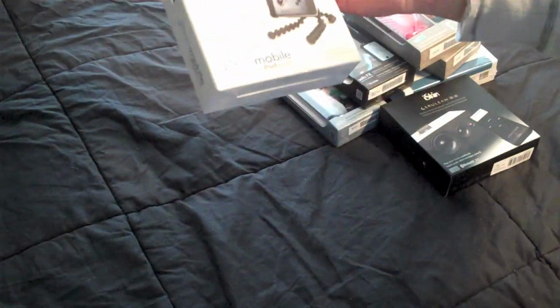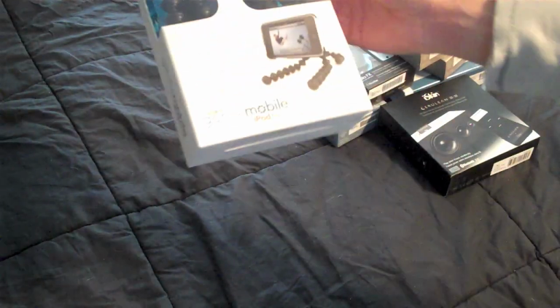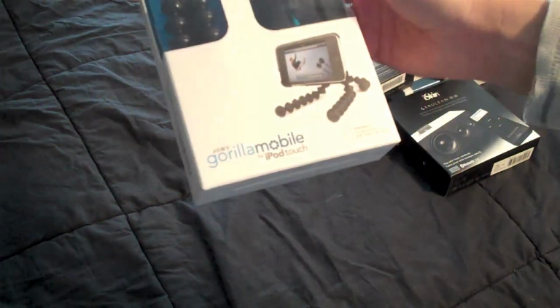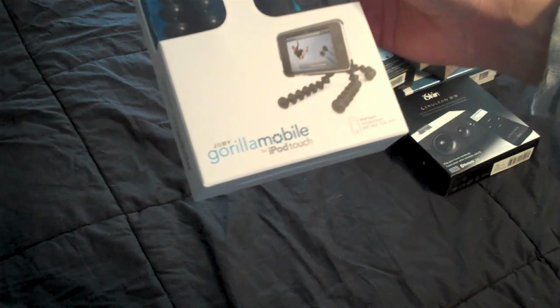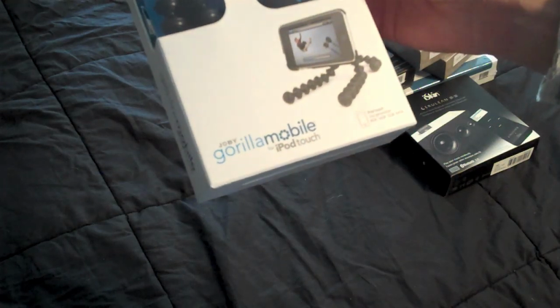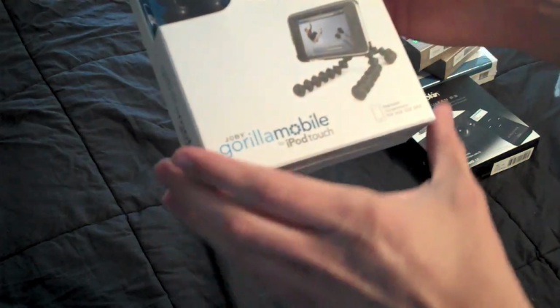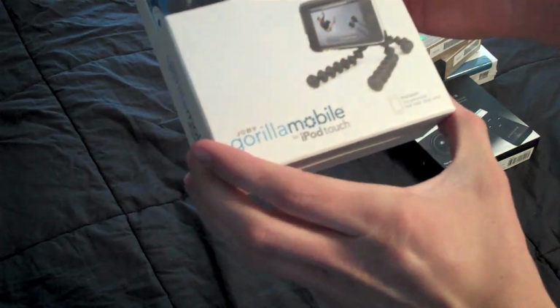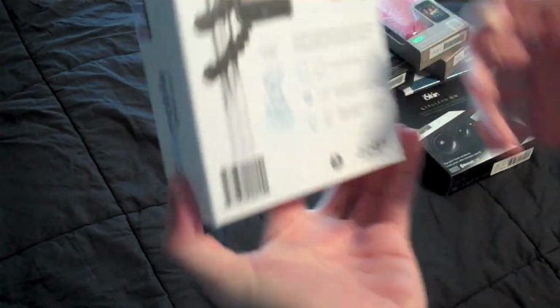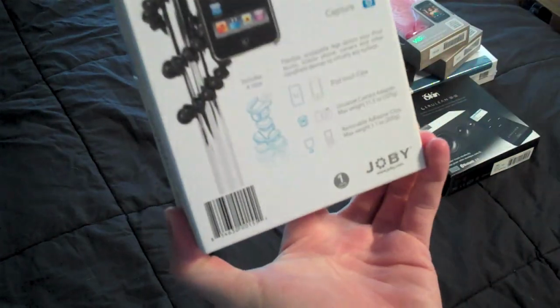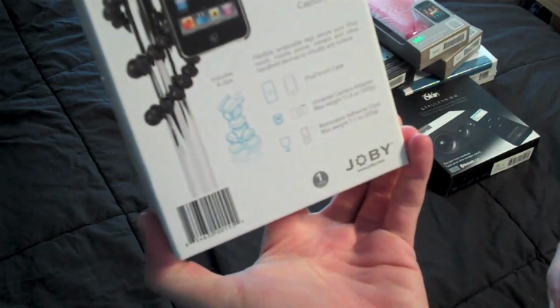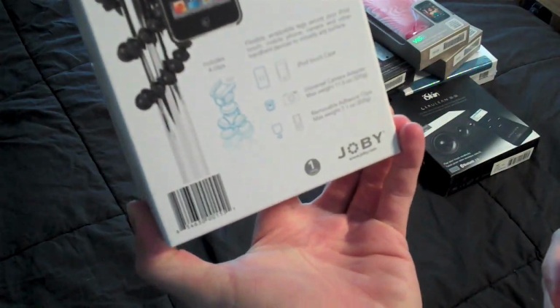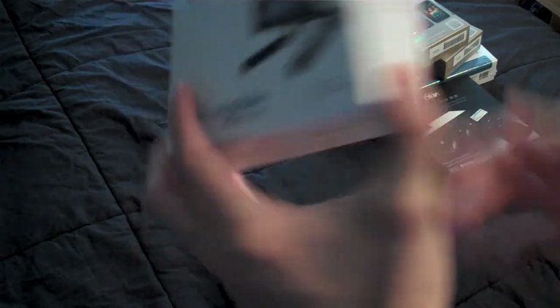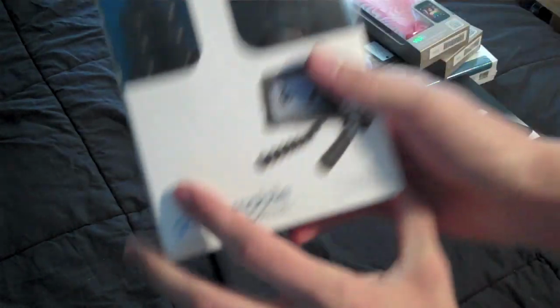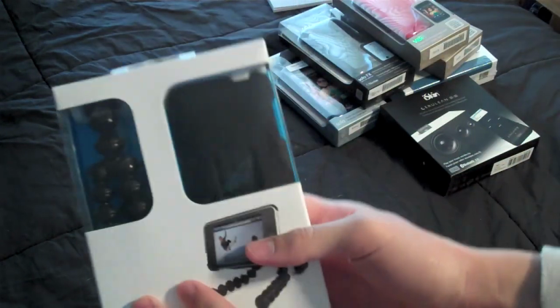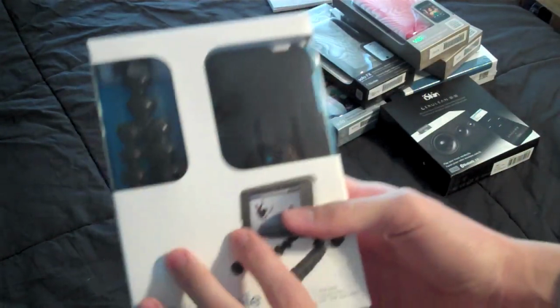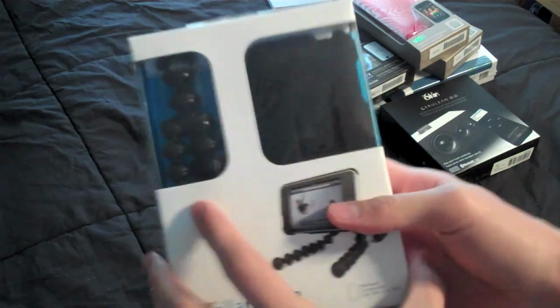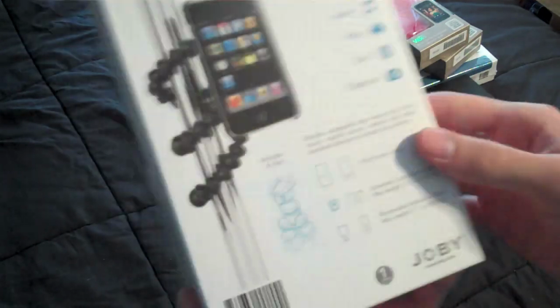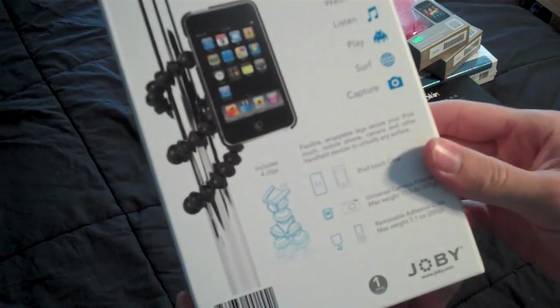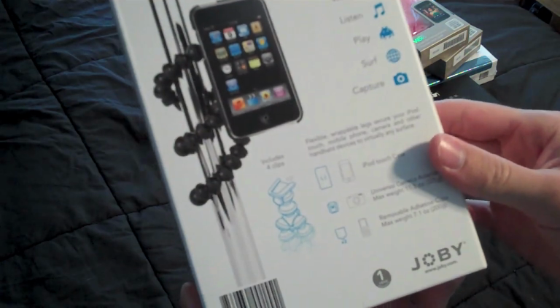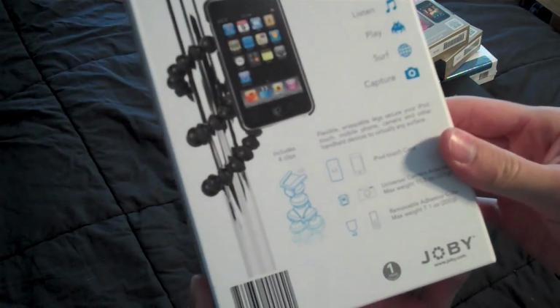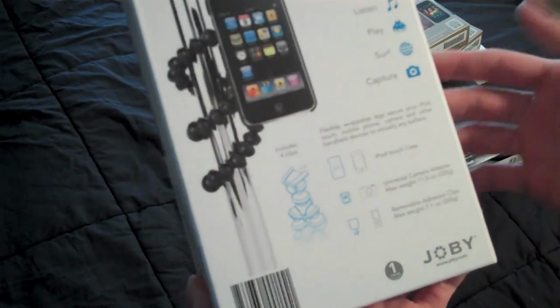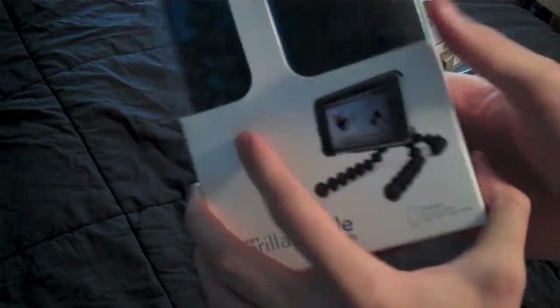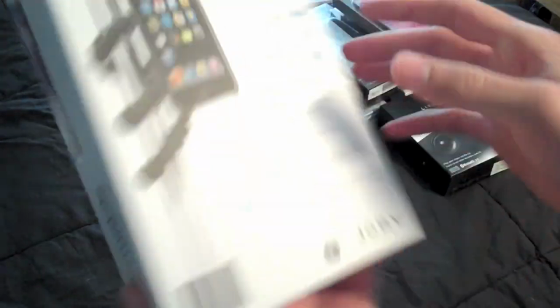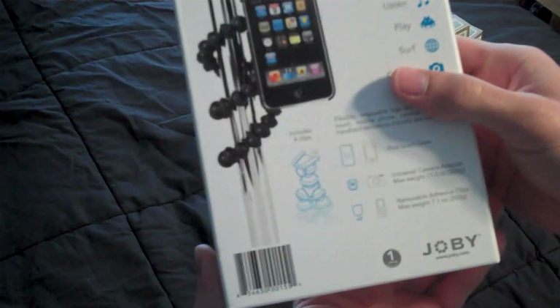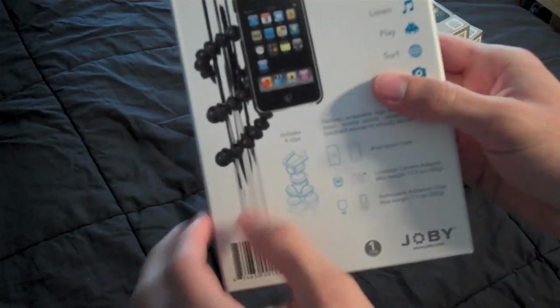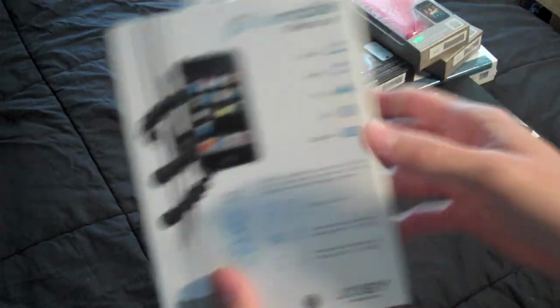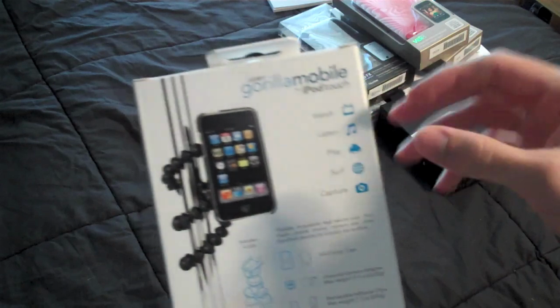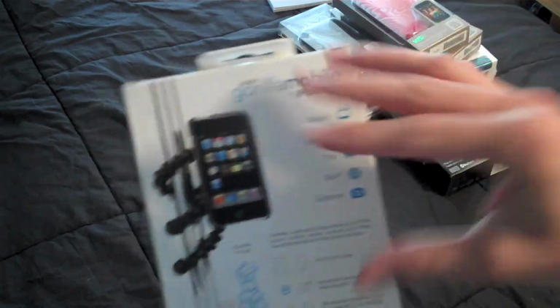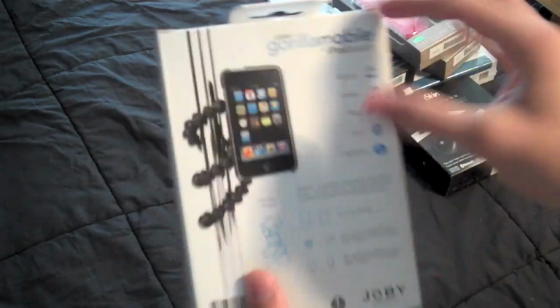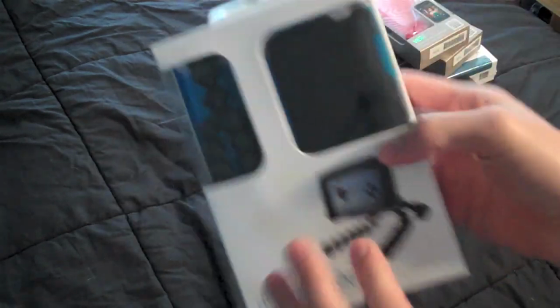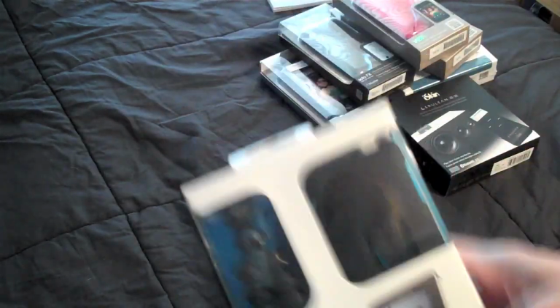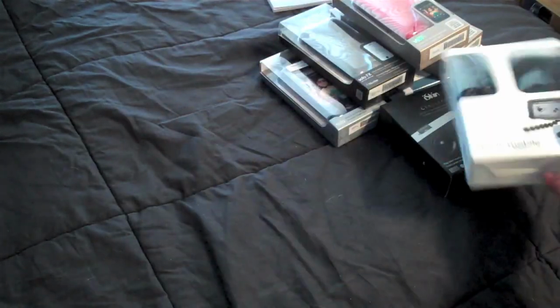This is a Gorilla Mobile for iPod Touch. So this will definitely be a giveaway, because I don't own the iPod Touch, but this is very useful for anyone who wants to have their Touch mounted or whatever.